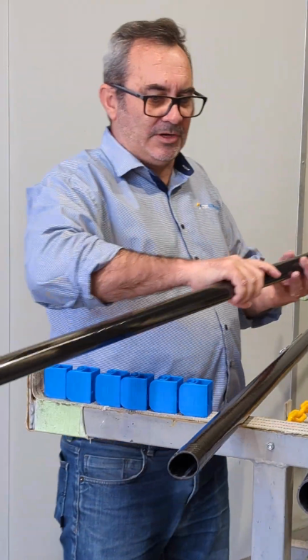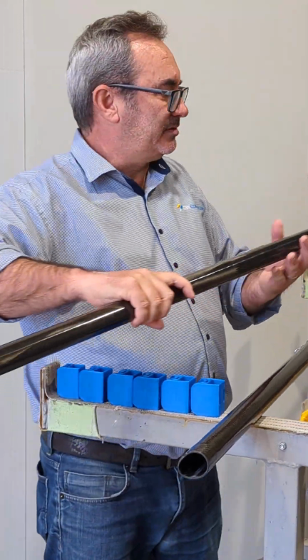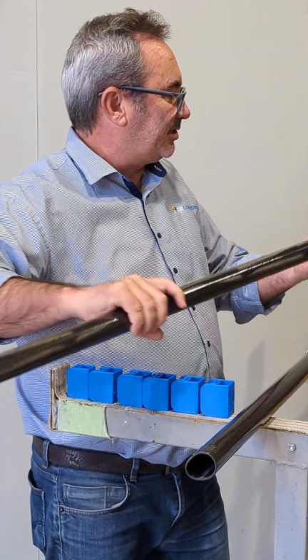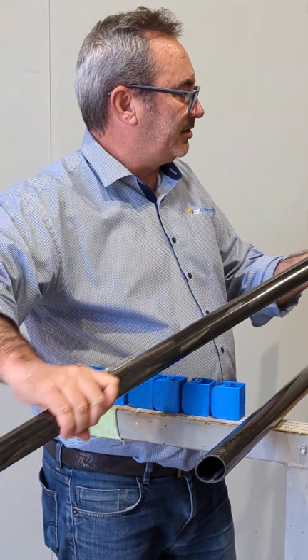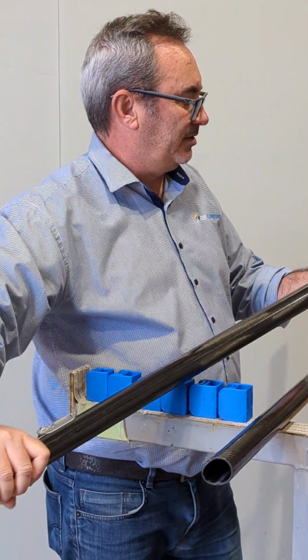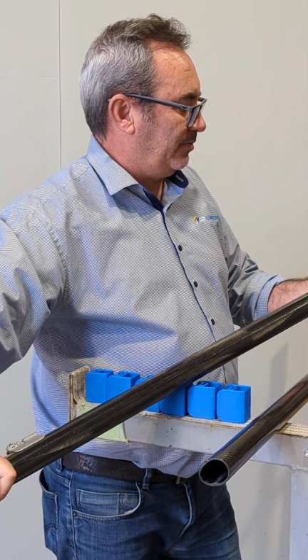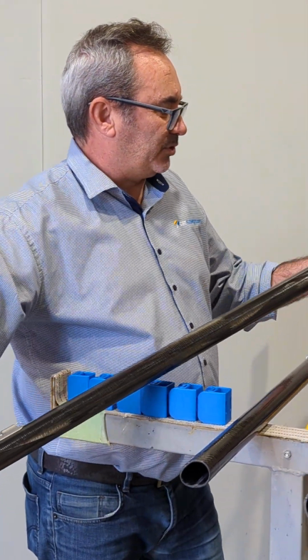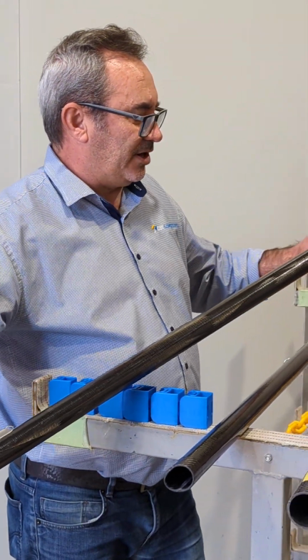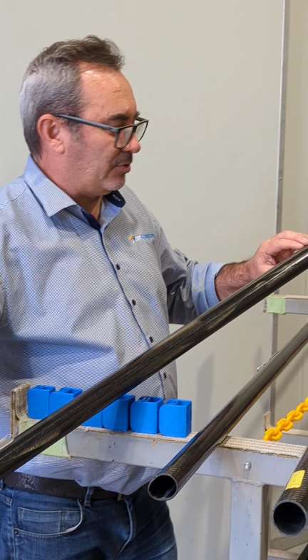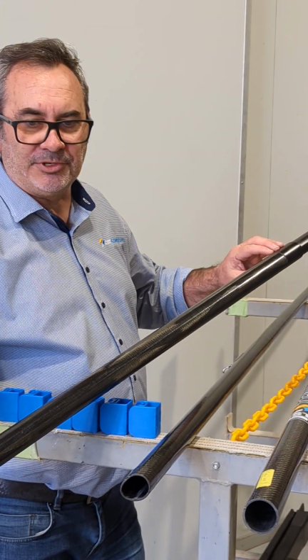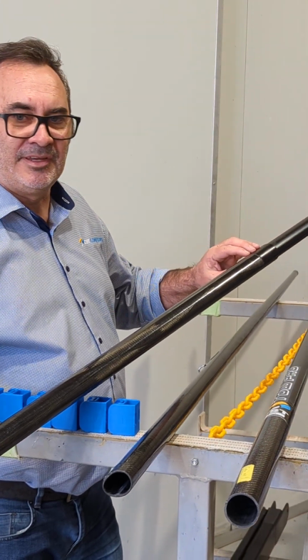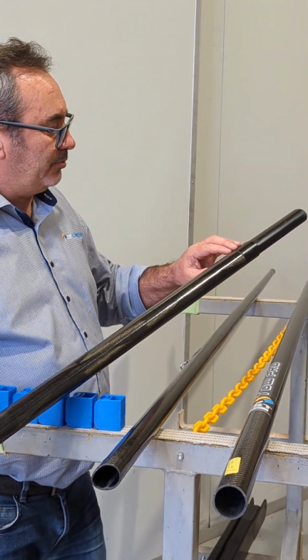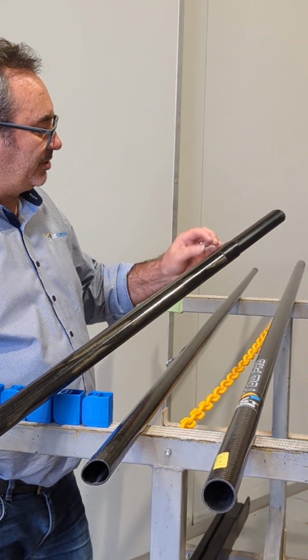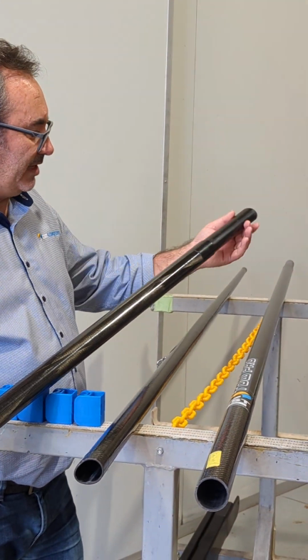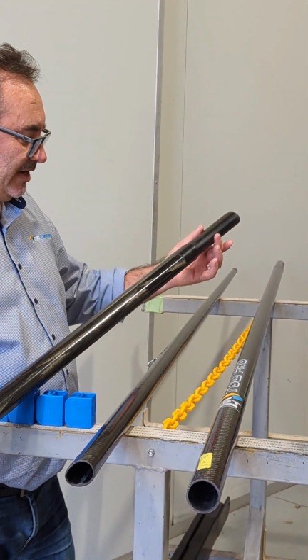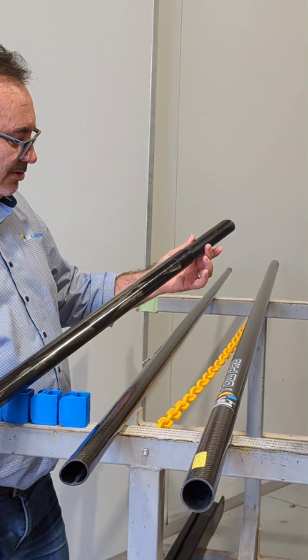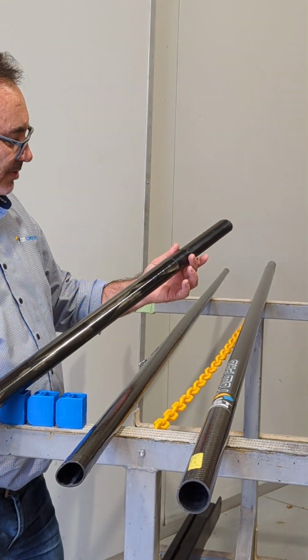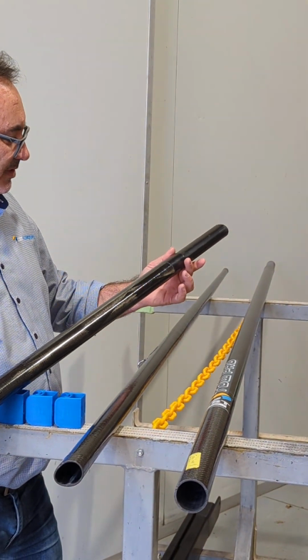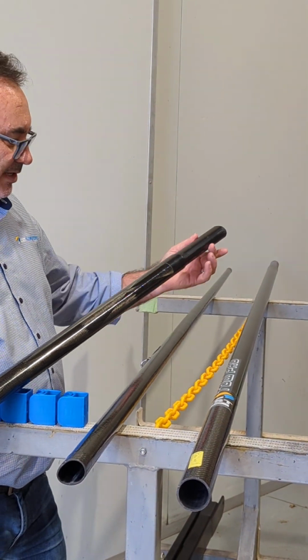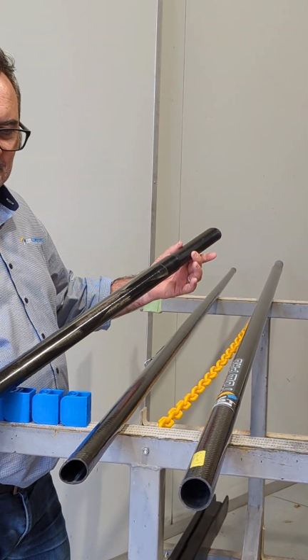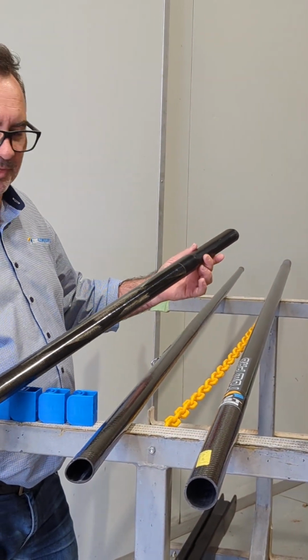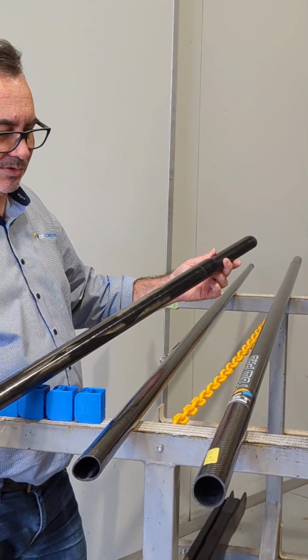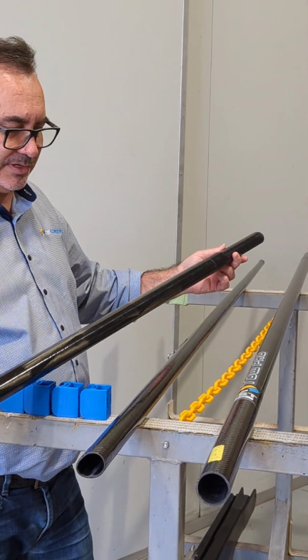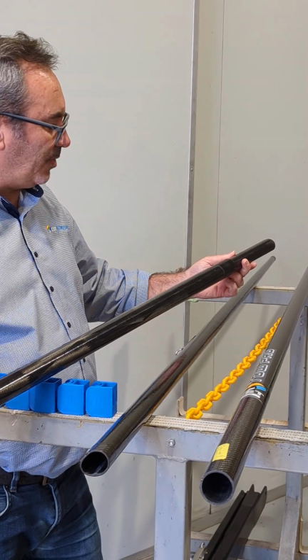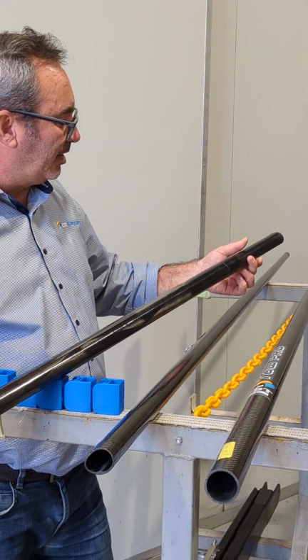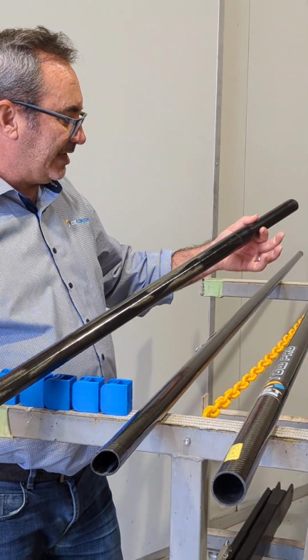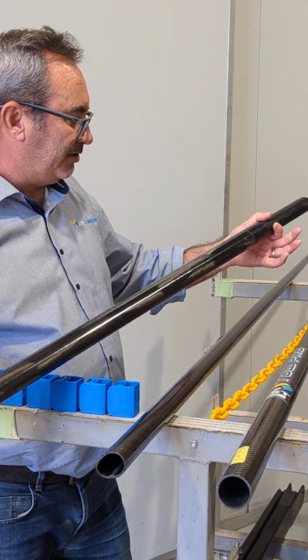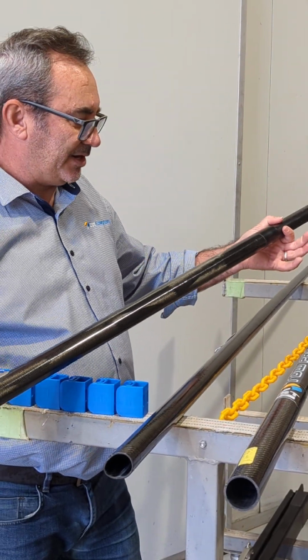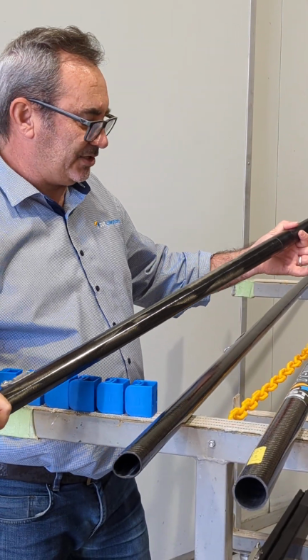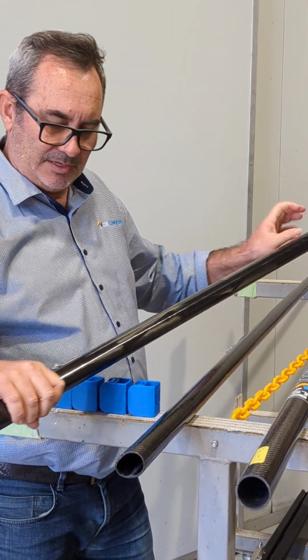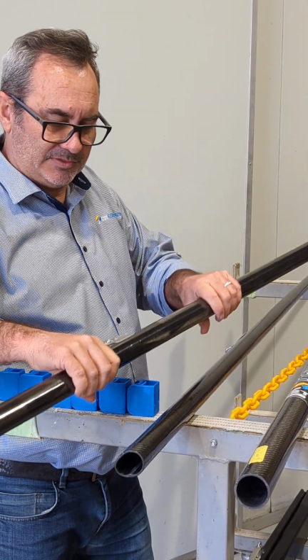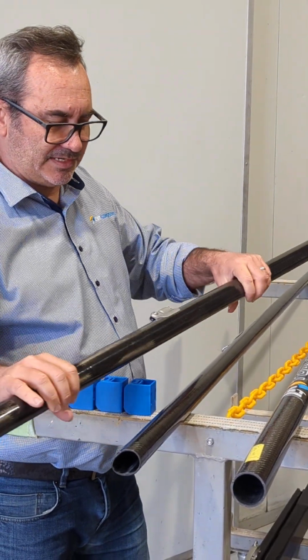Down at this end, we've got a precision over-moulded joint which gets rid of any slop. It's sort of like a taper lock and locks on just like the old one, but with no rotation, which is fantastic.